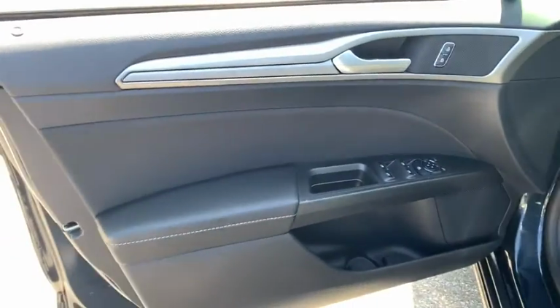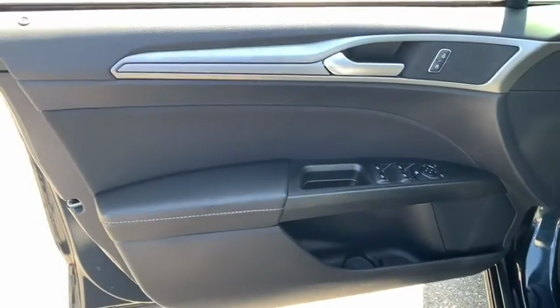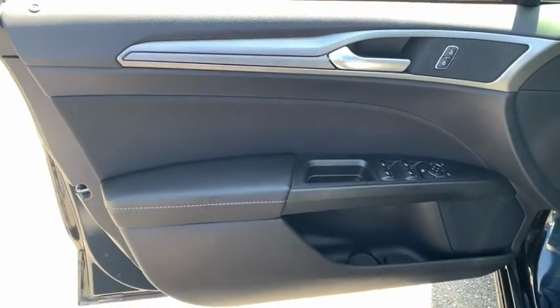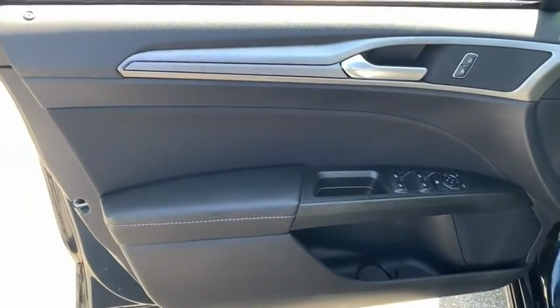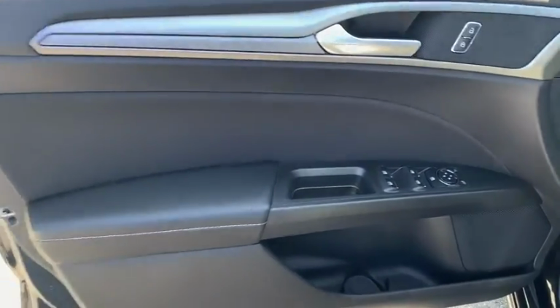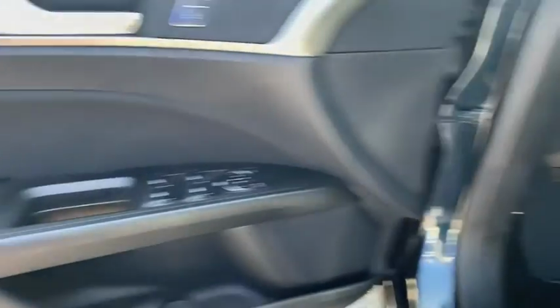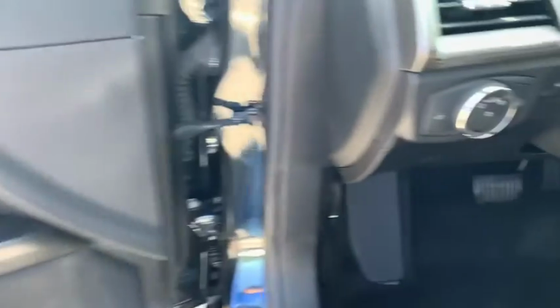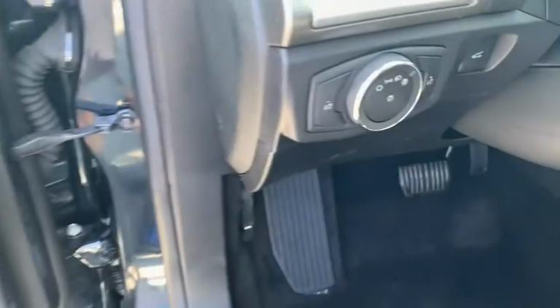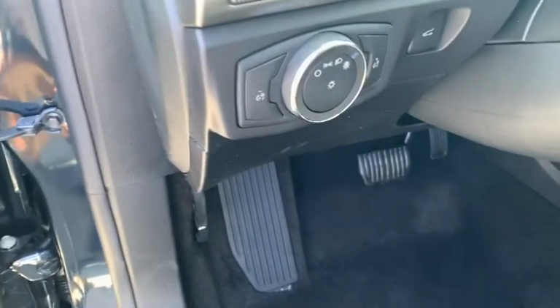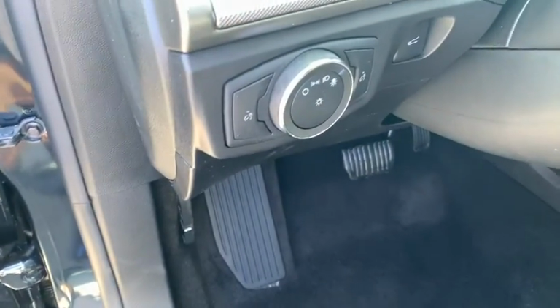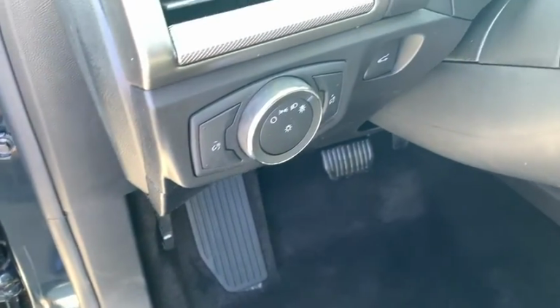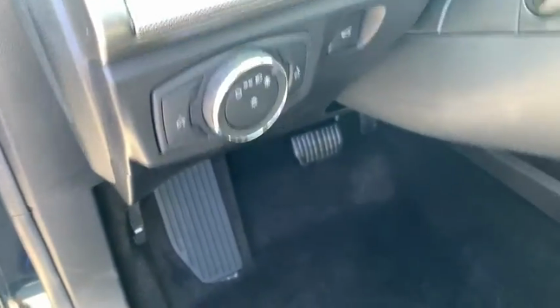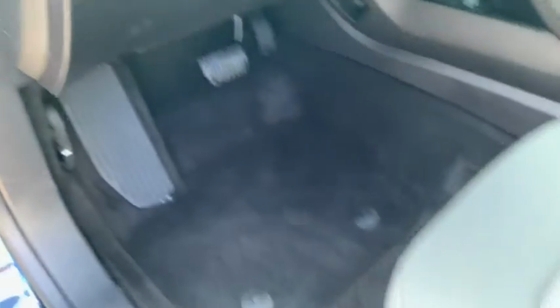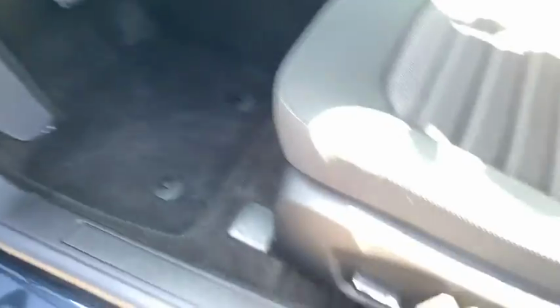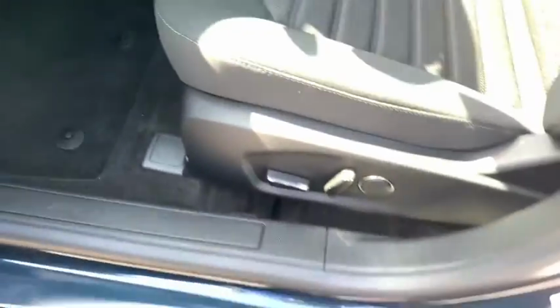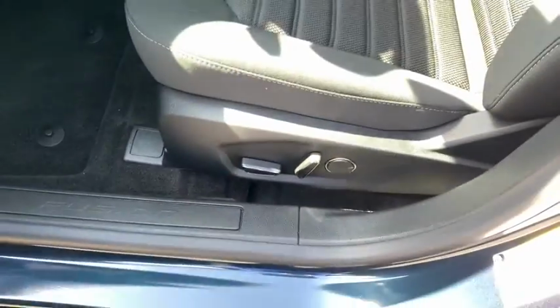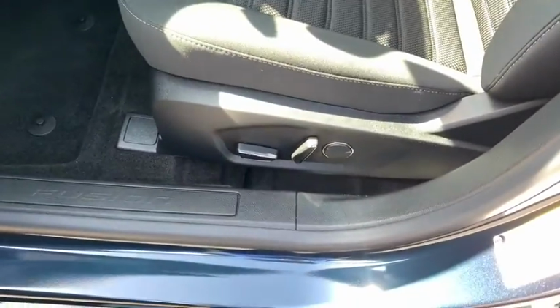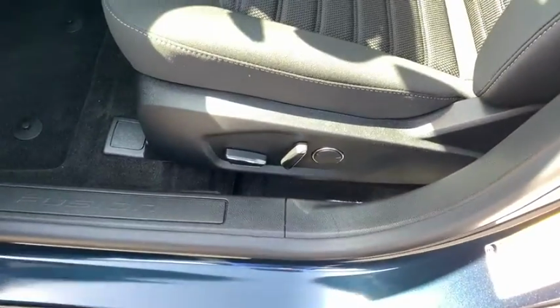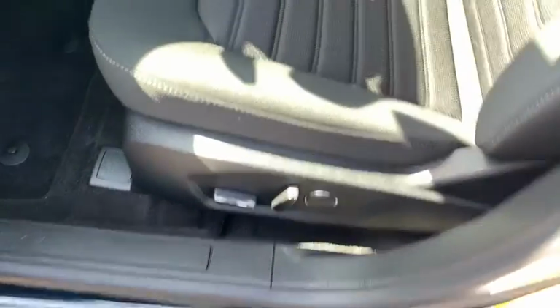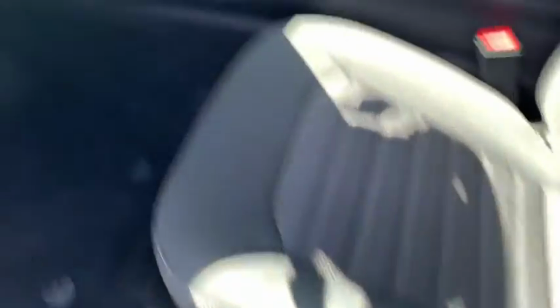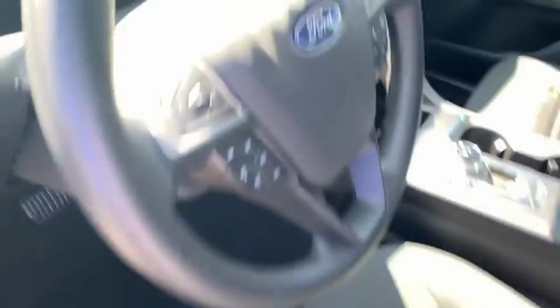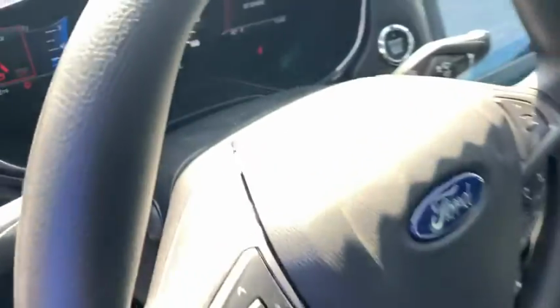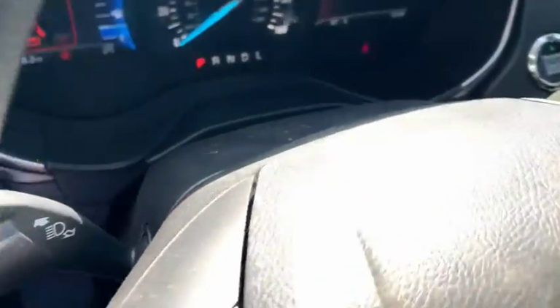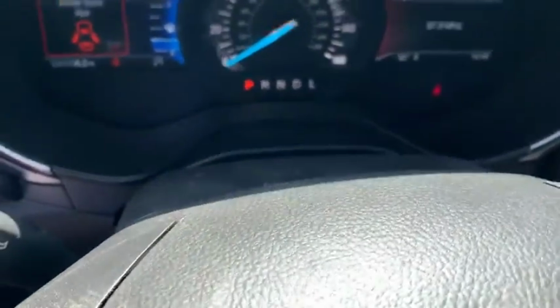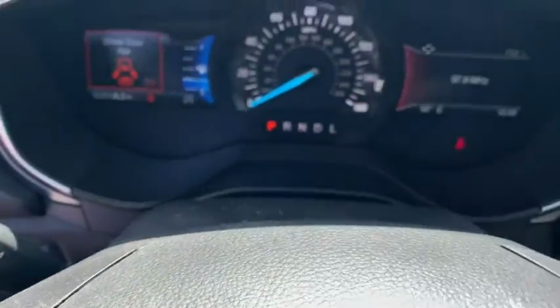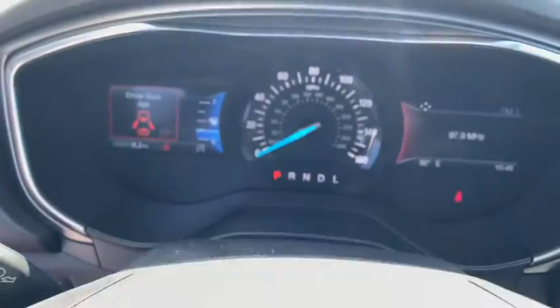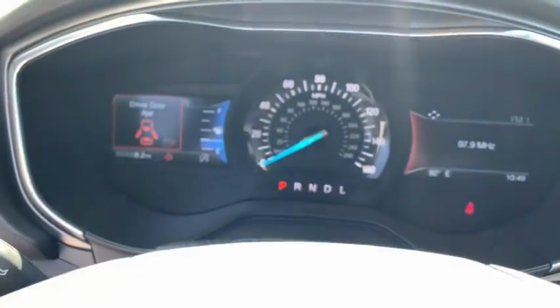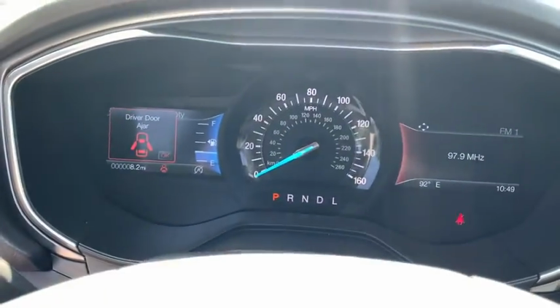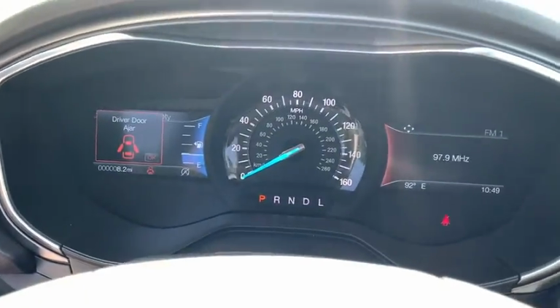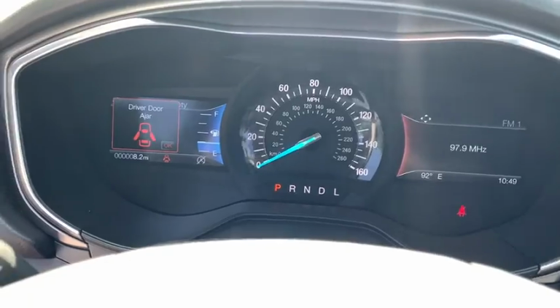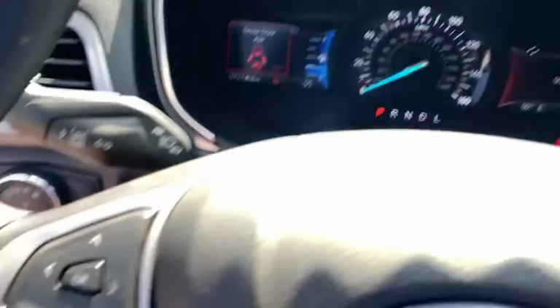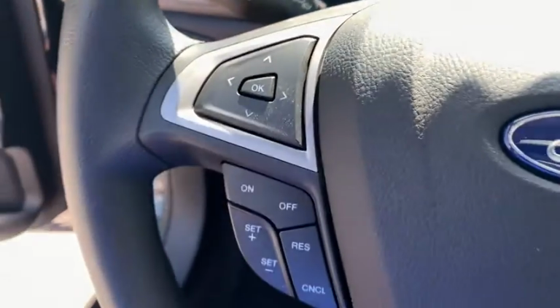Power windows, power moonroof, overhead console, panic alarm, tachometer, brake assist, remote keyless entry, front reading lamps, front bucket seats, tilt steering wheel.